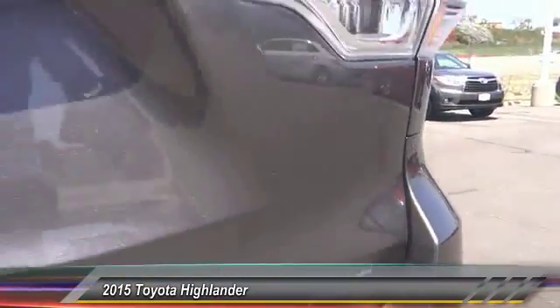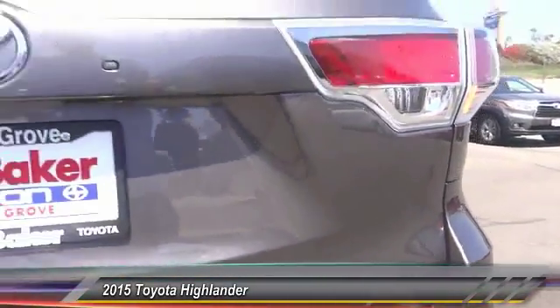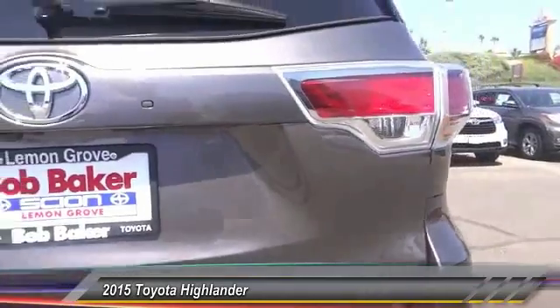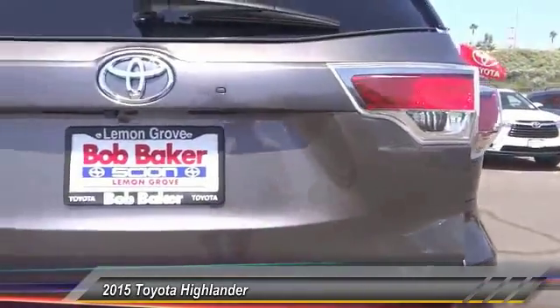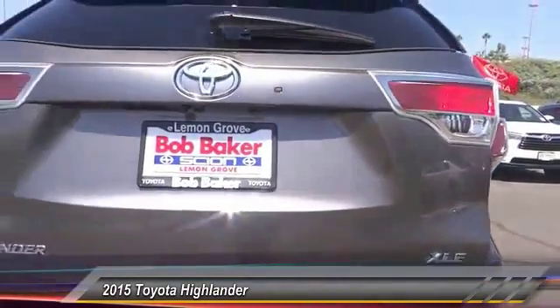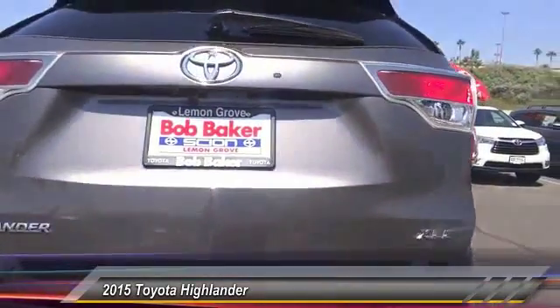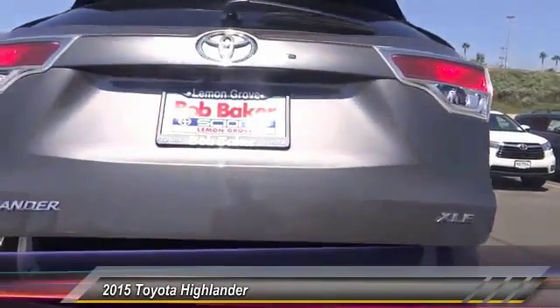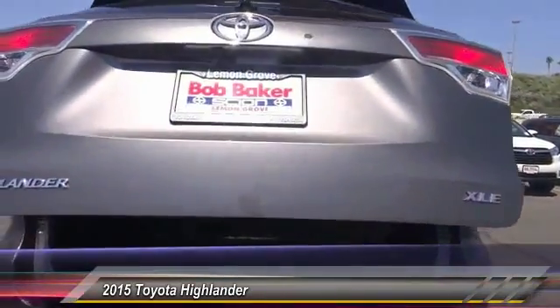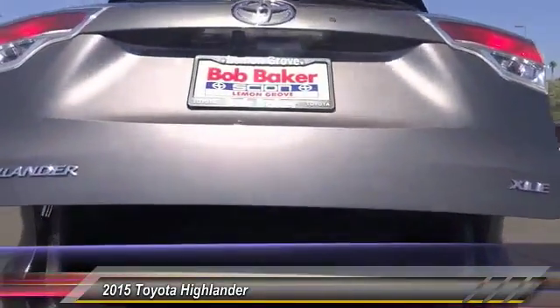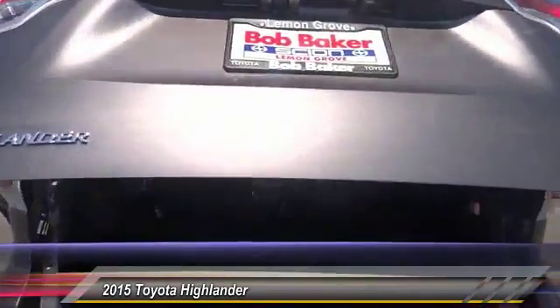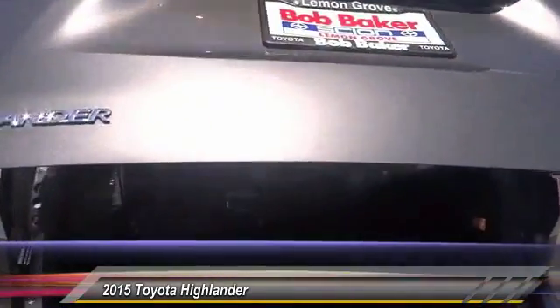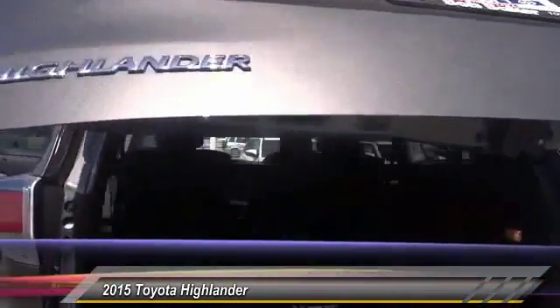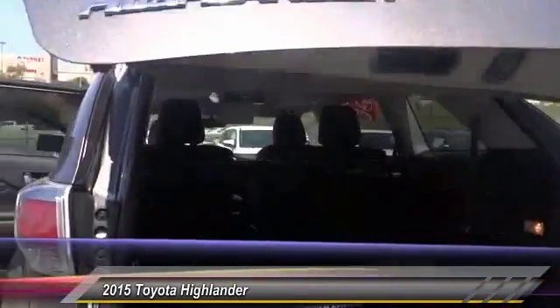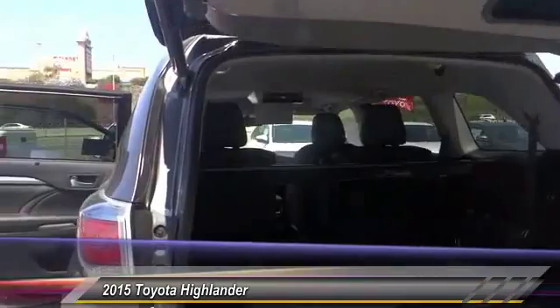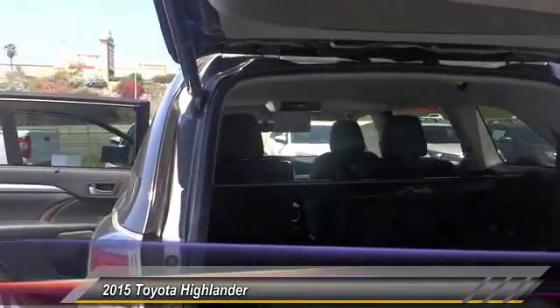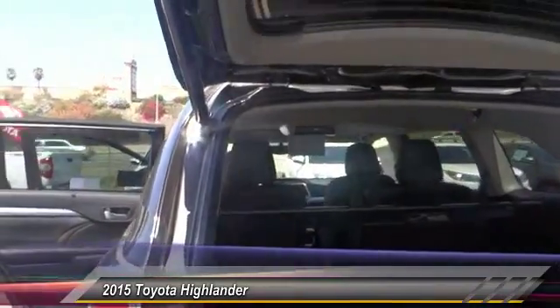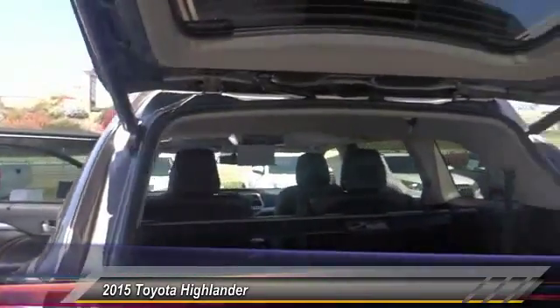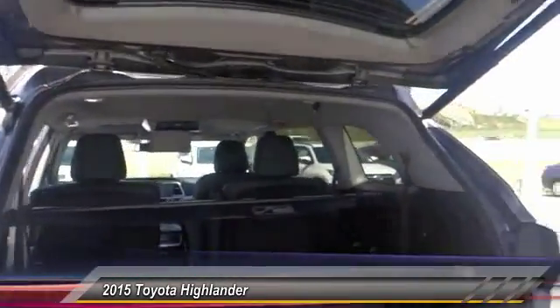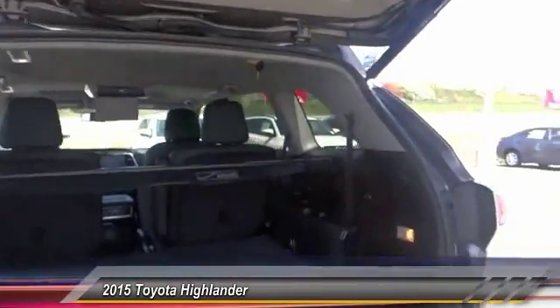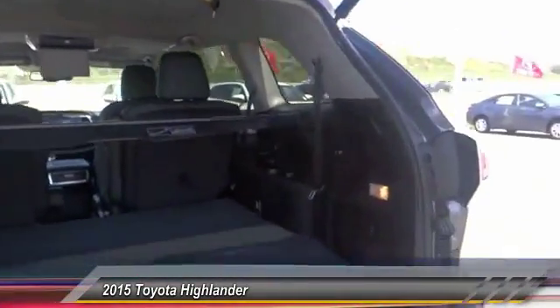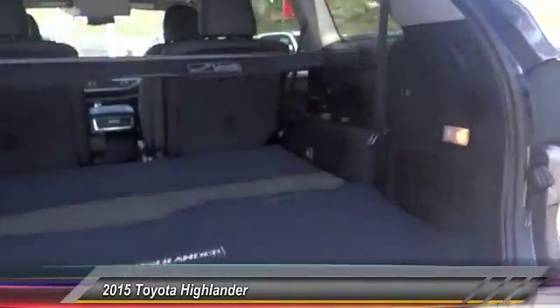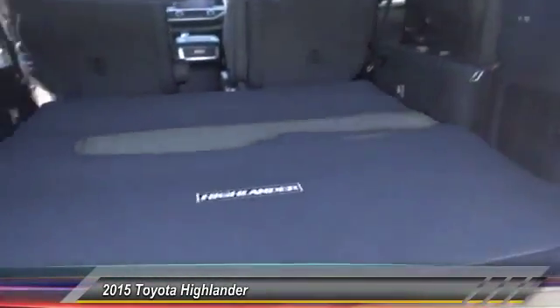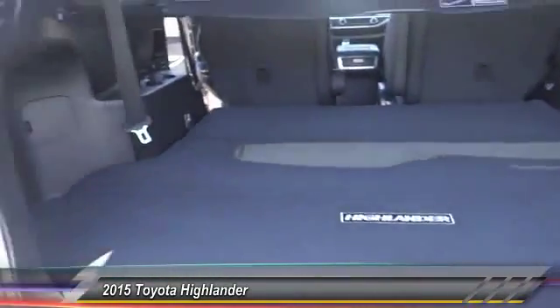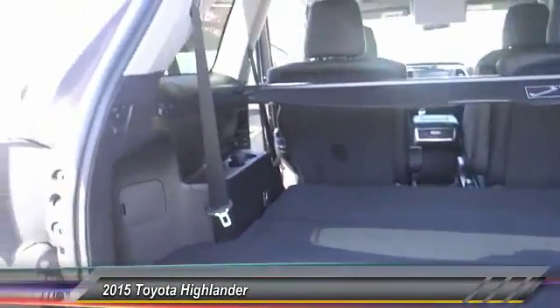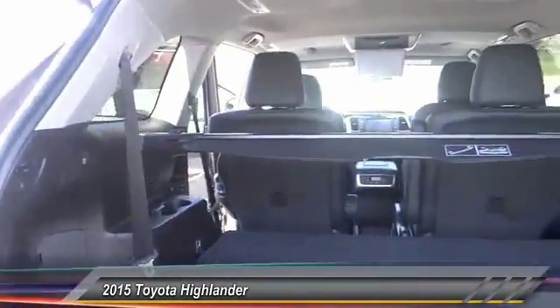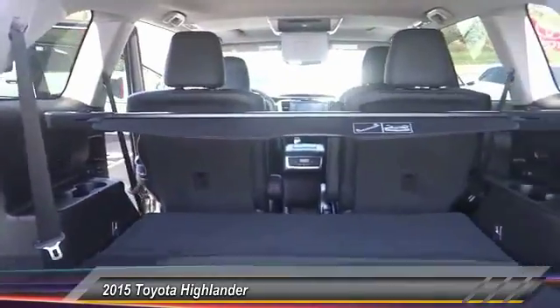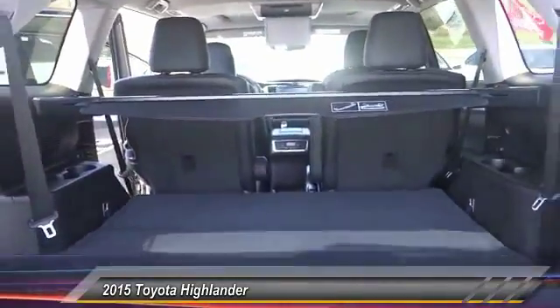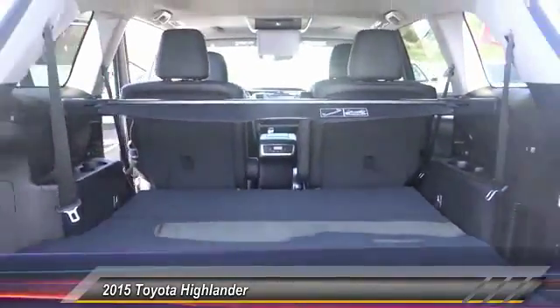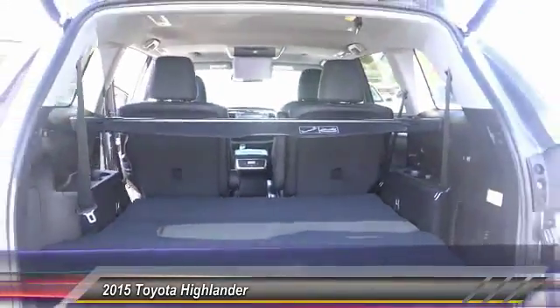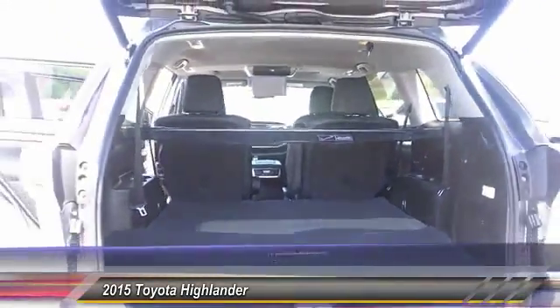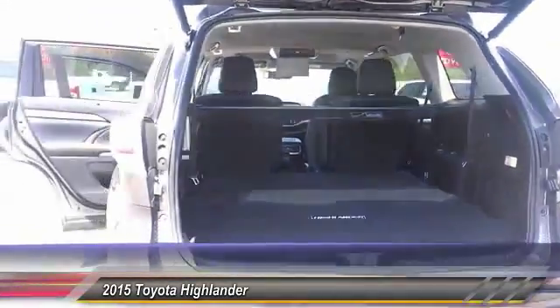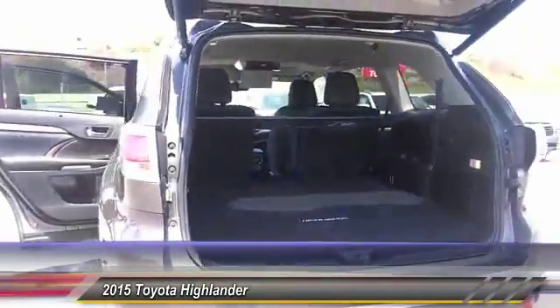This vehicle has less than 100 miles. Here are some of this vehicle's great options: backup camera, keyless entry, power sunroof, traction control, Bluetooth wireless data link for hands-free phone, alloy wheels.